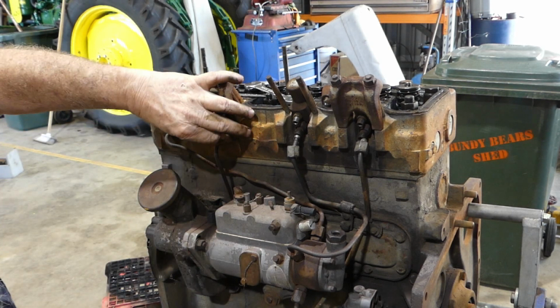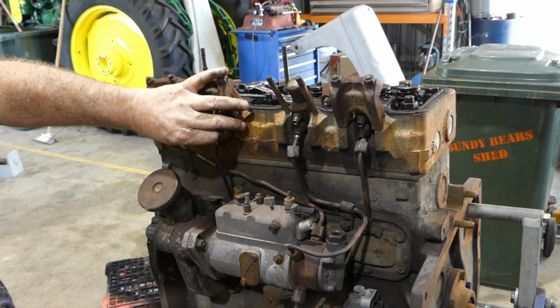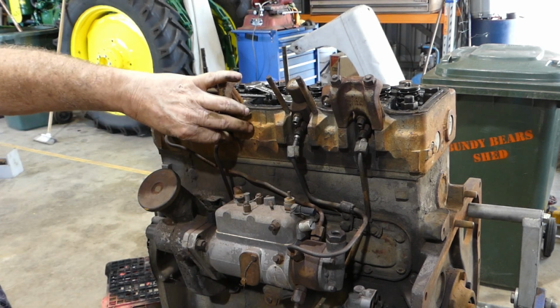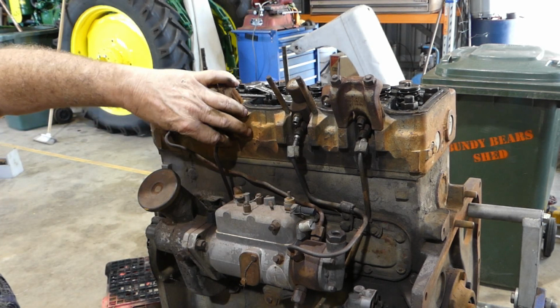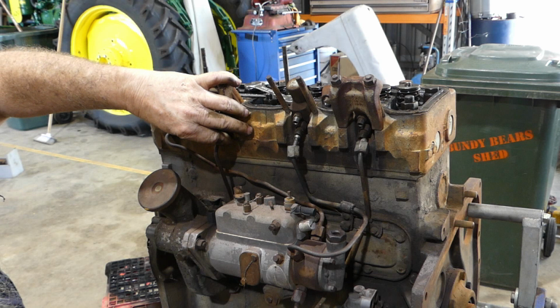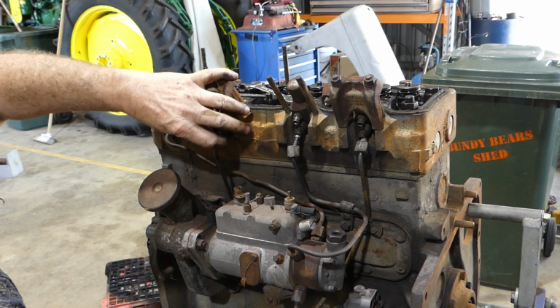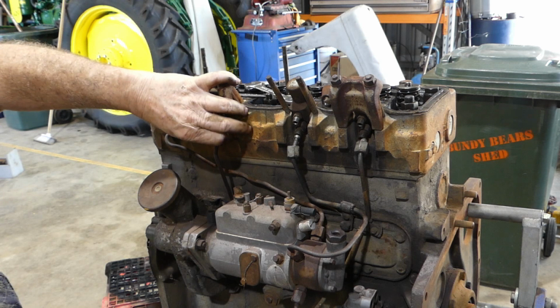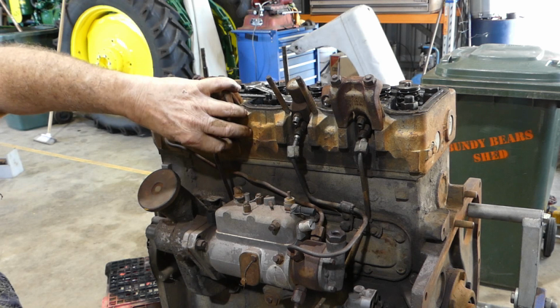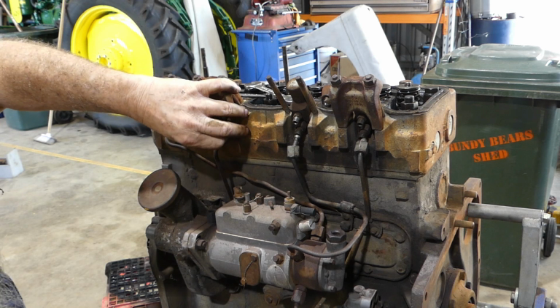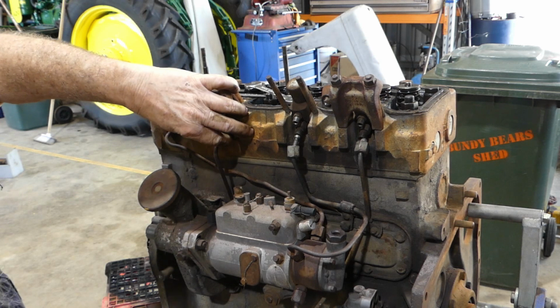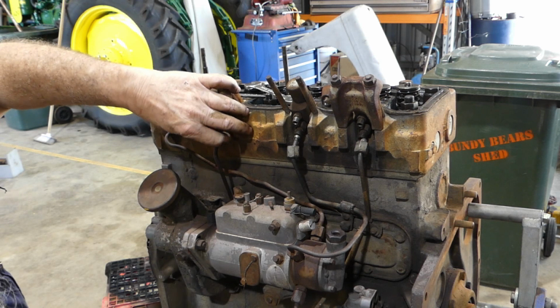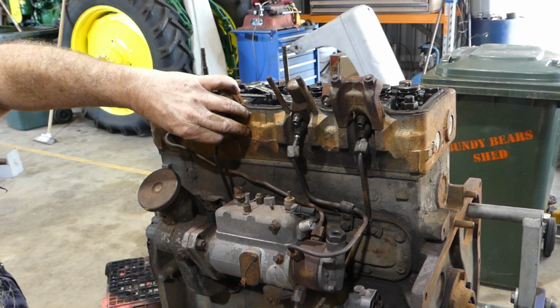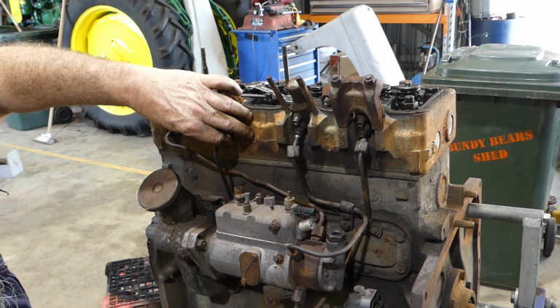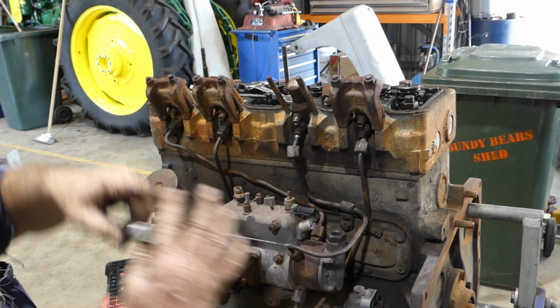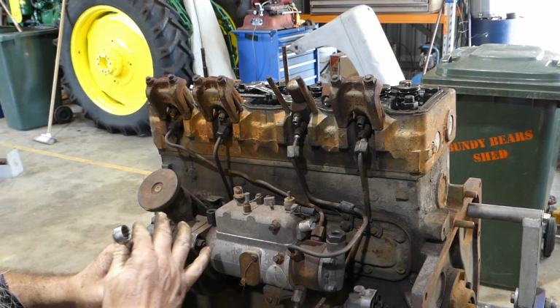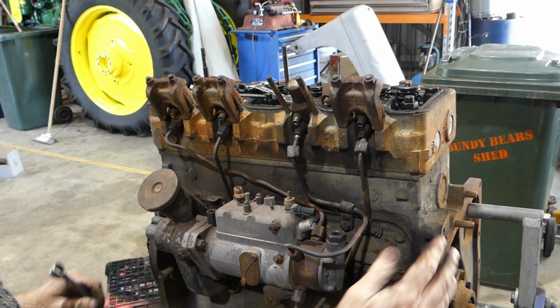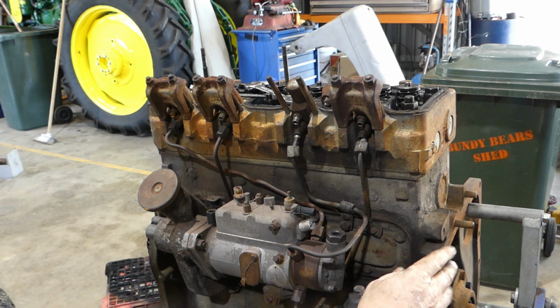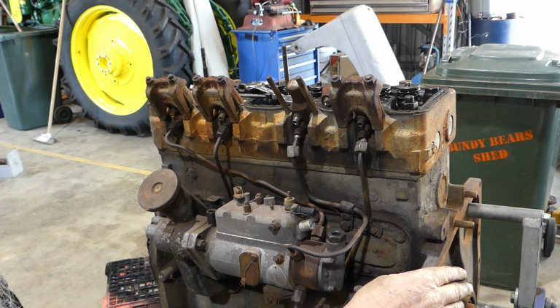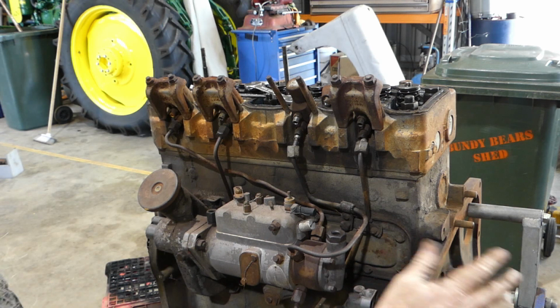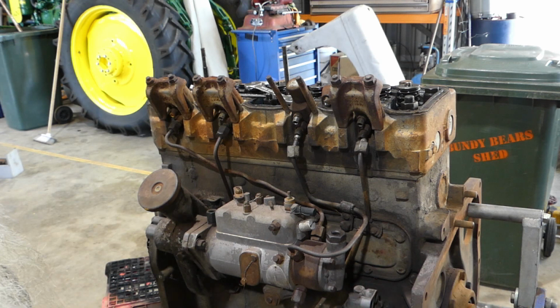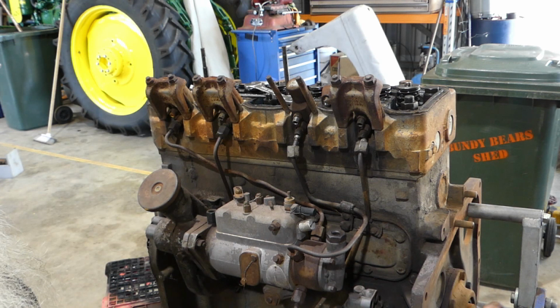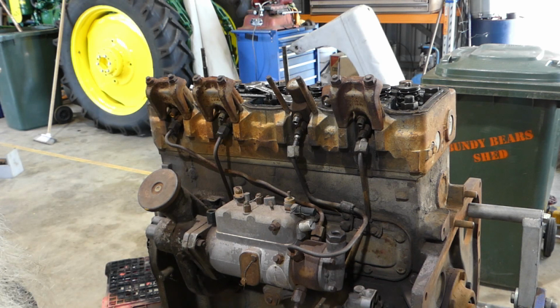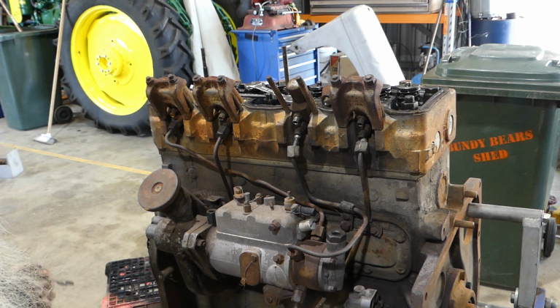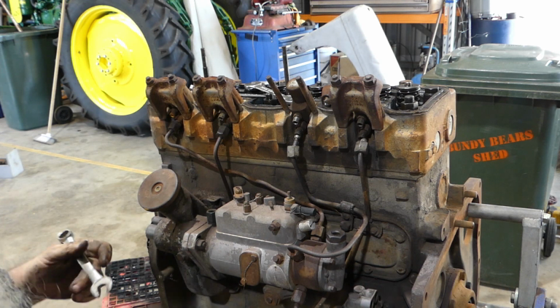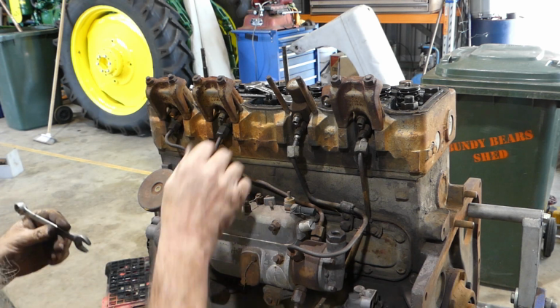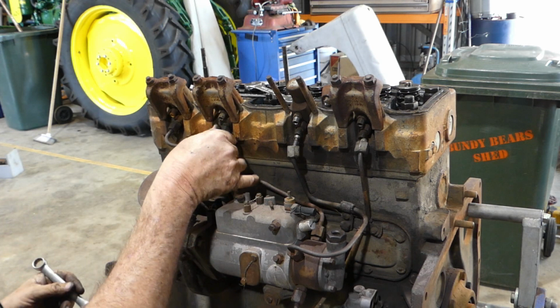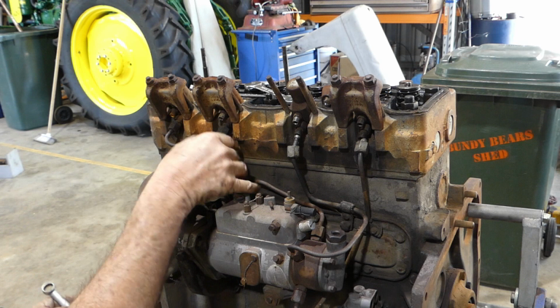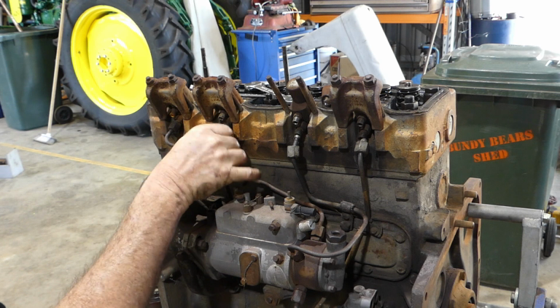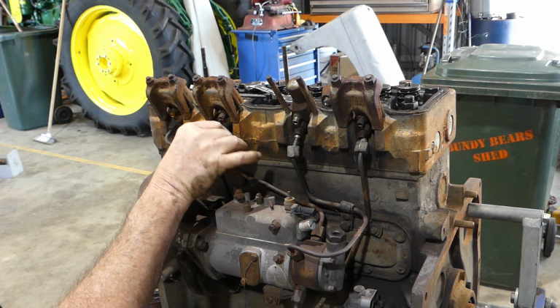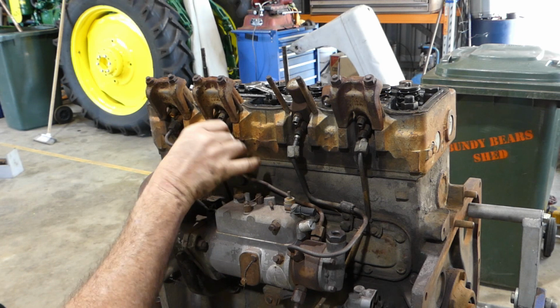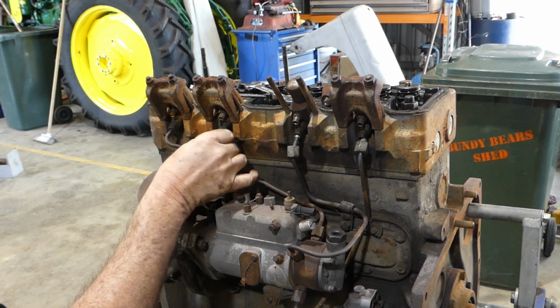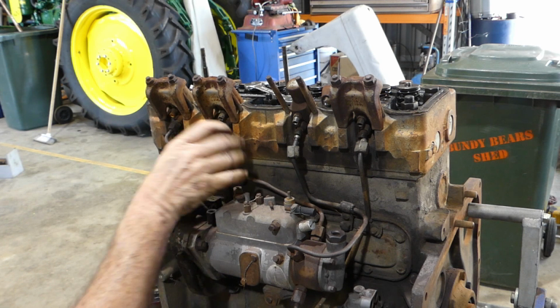We won't be able to get the crank out on the stand, and the crank's the last thing out anyway. Because of the engine stand here, I'm at the back, so the crank has to come out the back. We can do that in a different step later sometime.